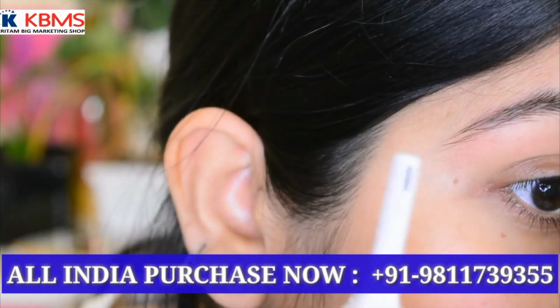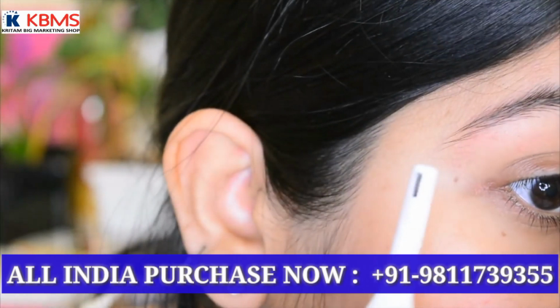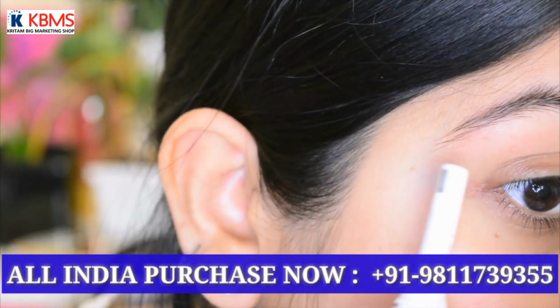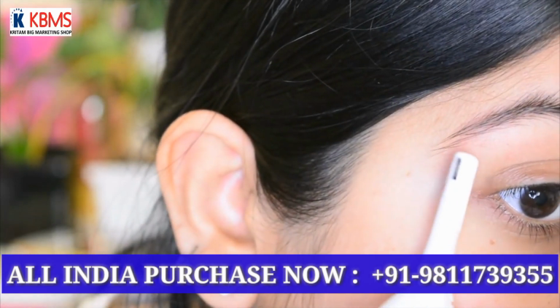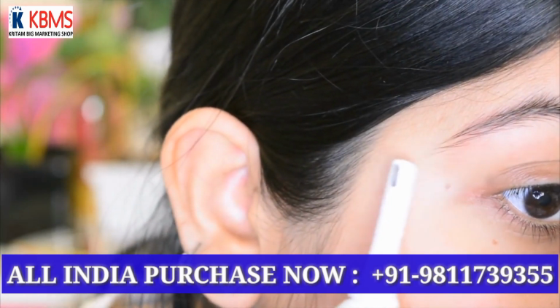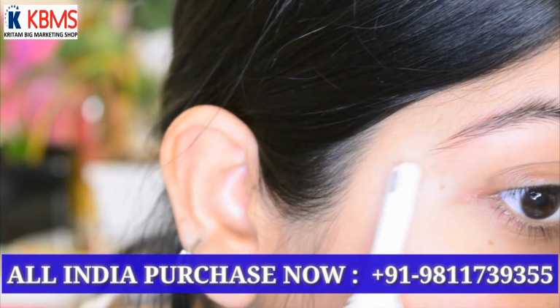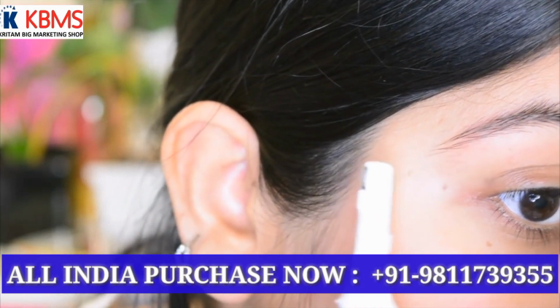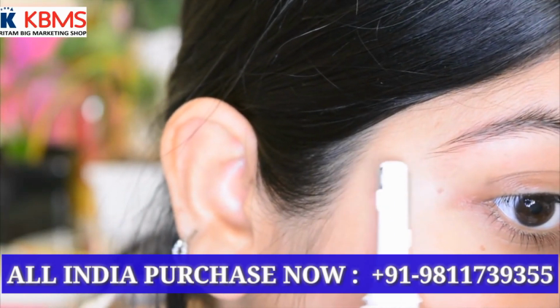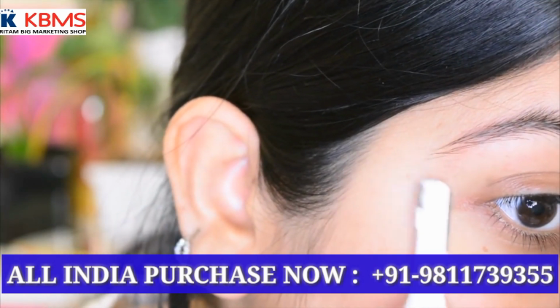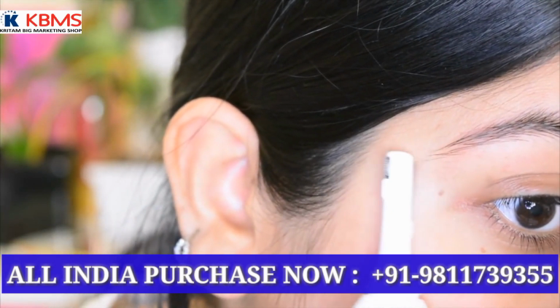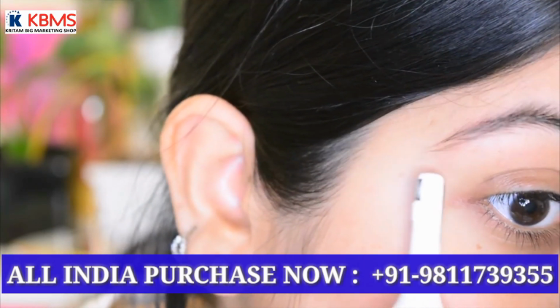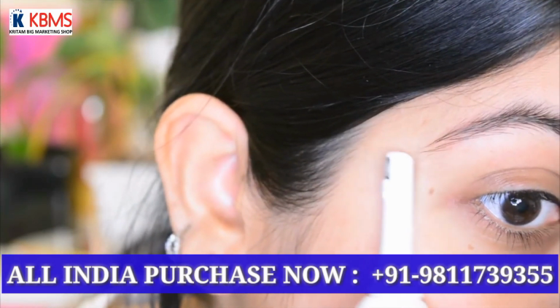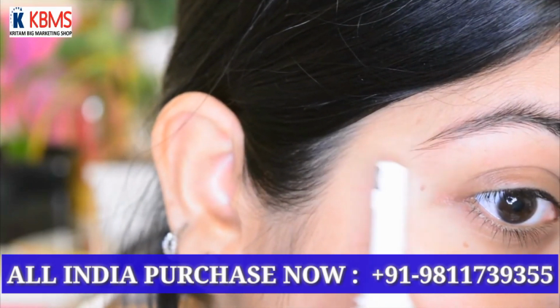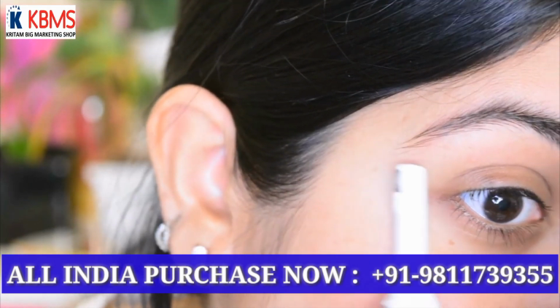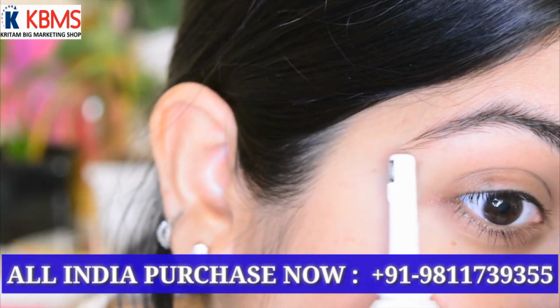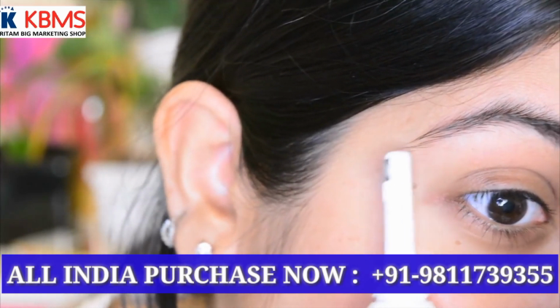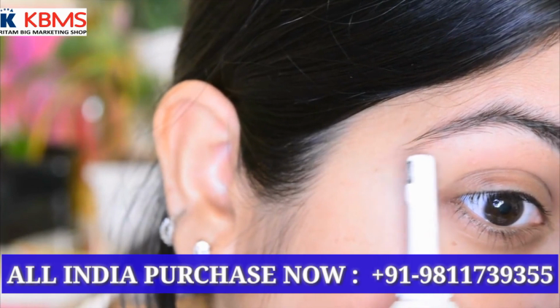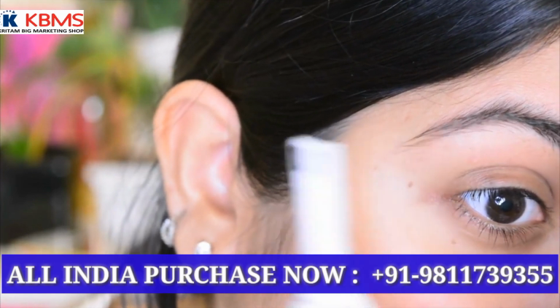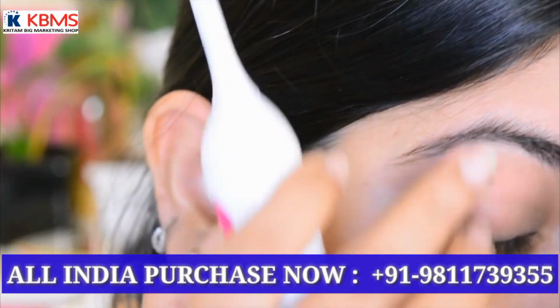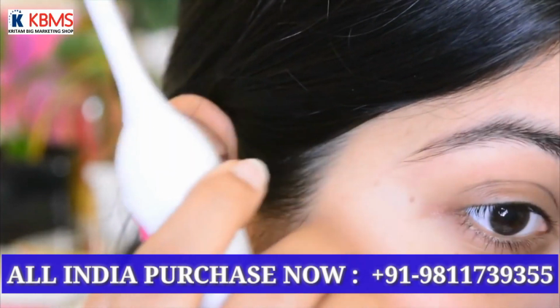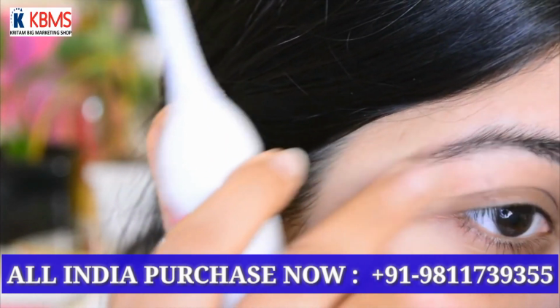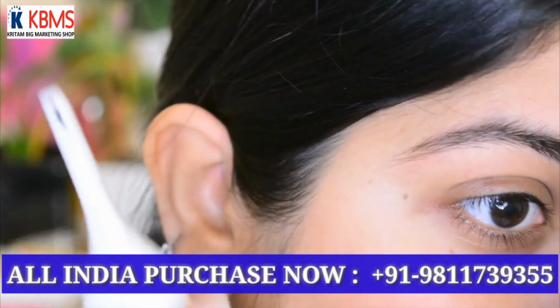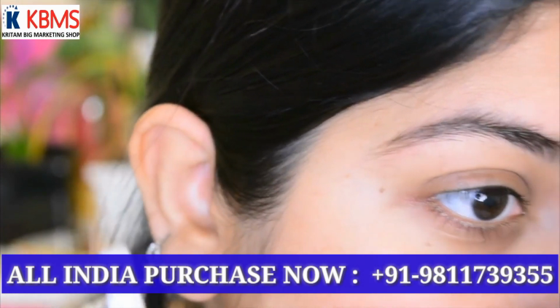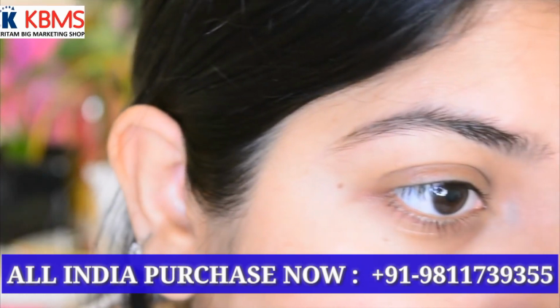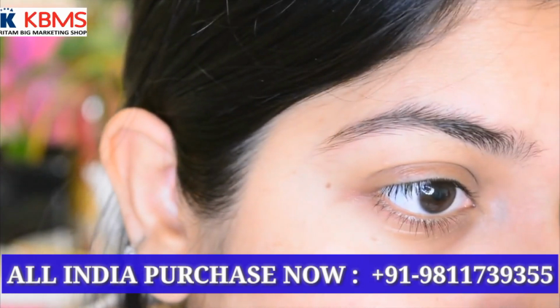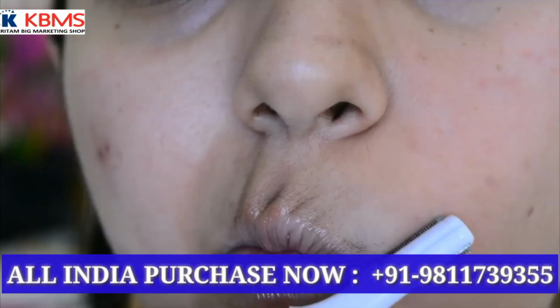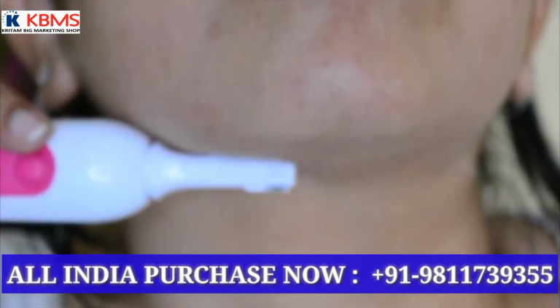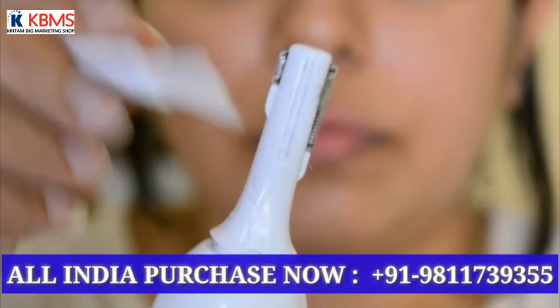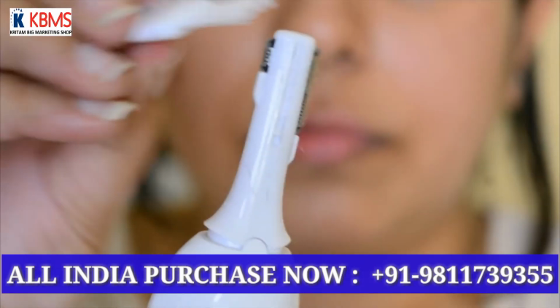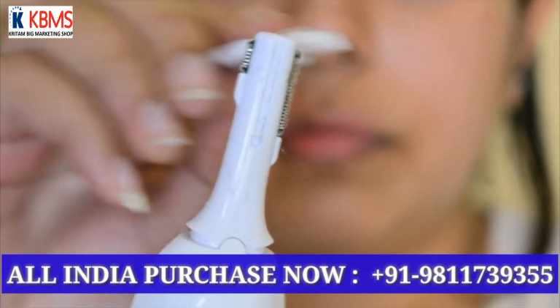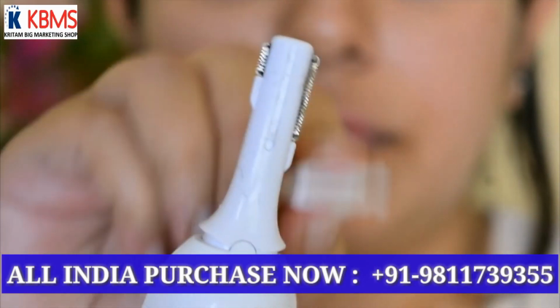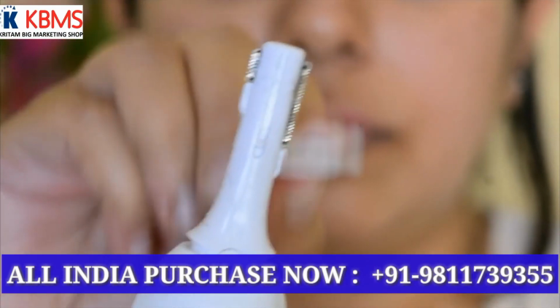You can check the link down there in the description box below — you can buy it from WhatsApp. So this is a Sweet Razor, like this is a Wheat Razor.